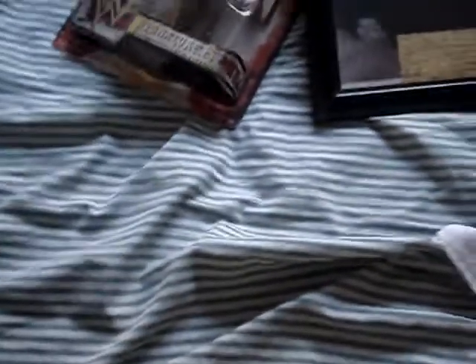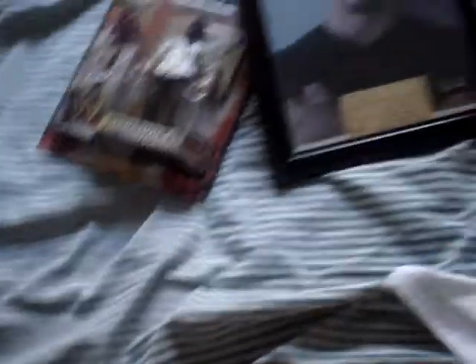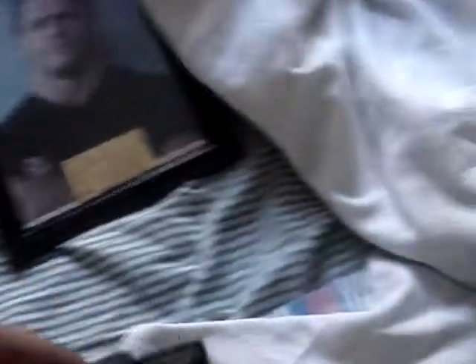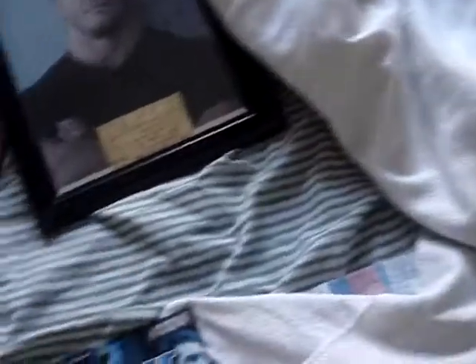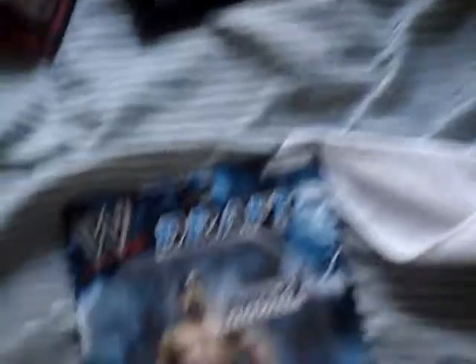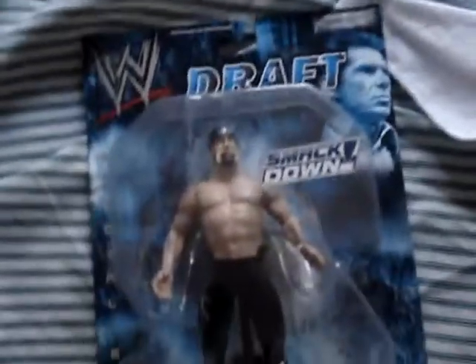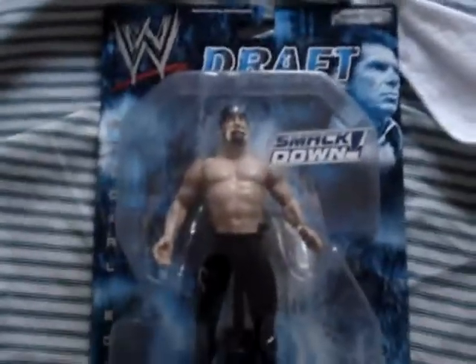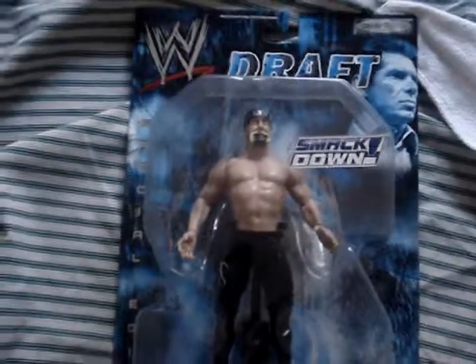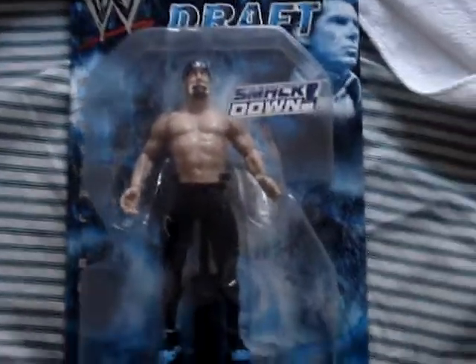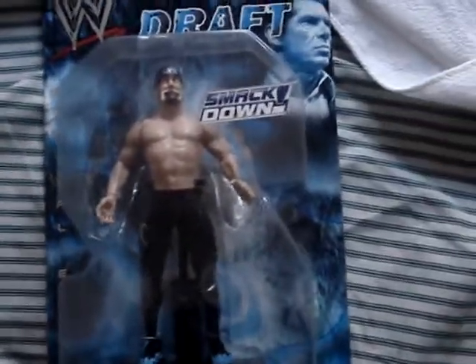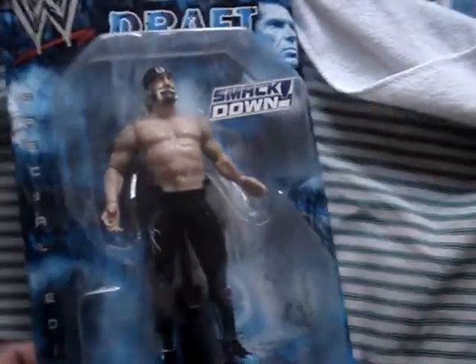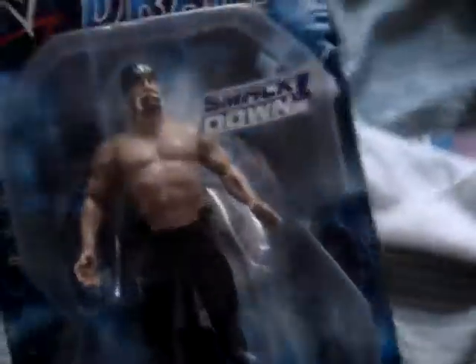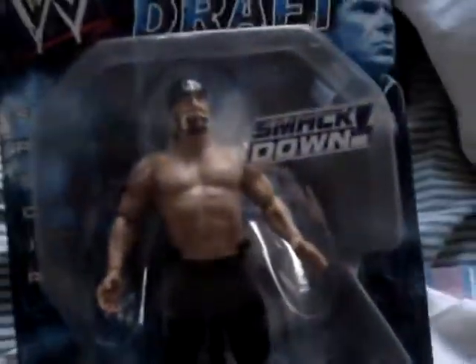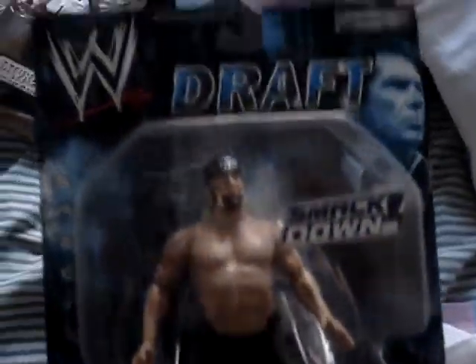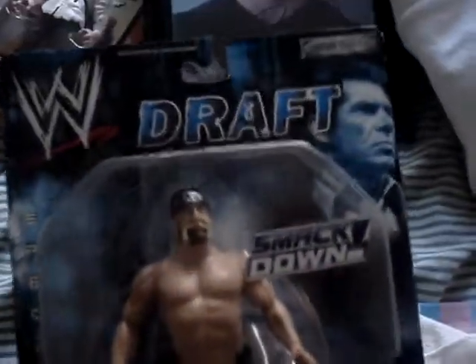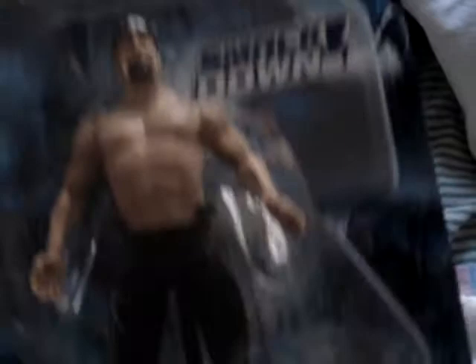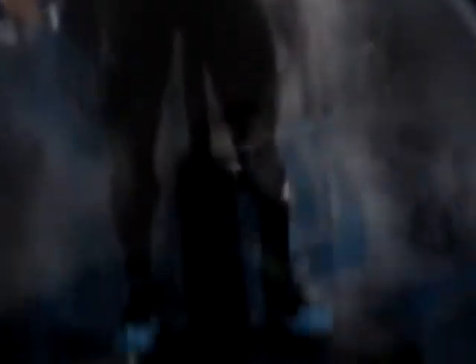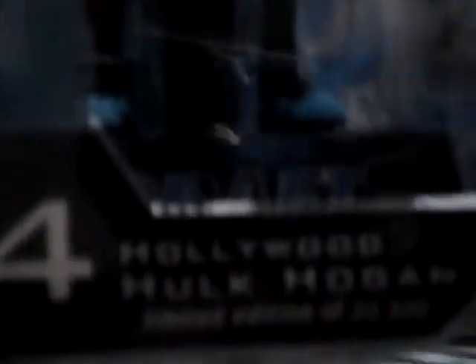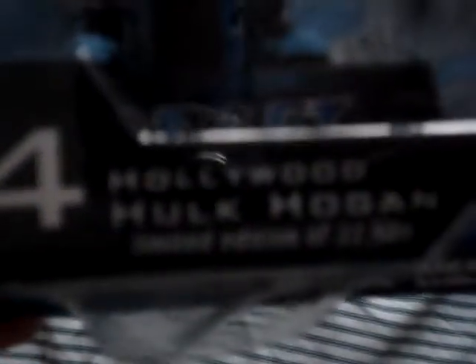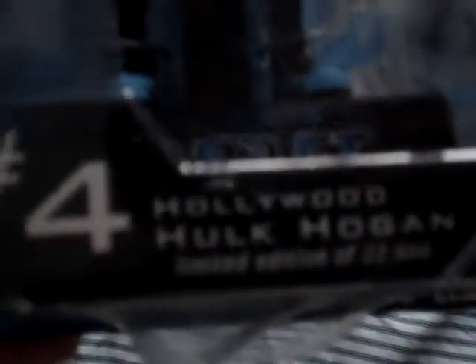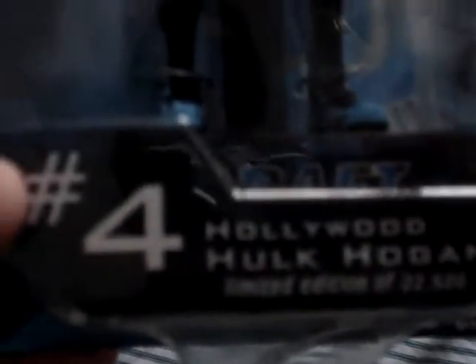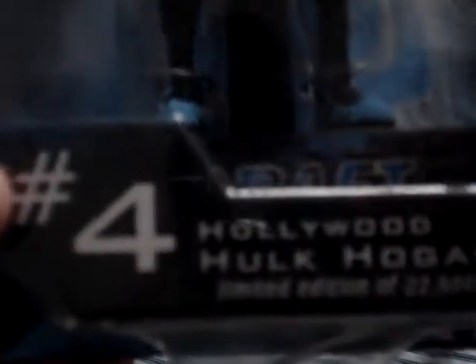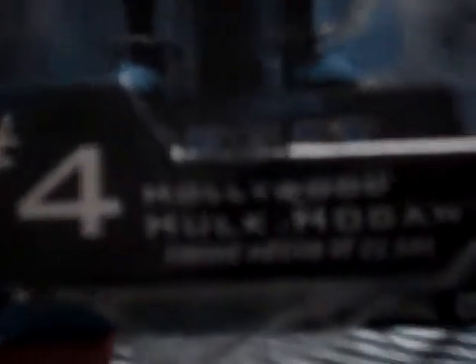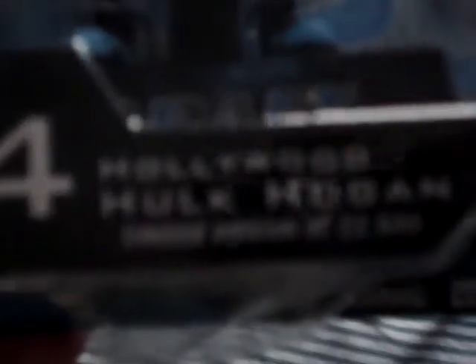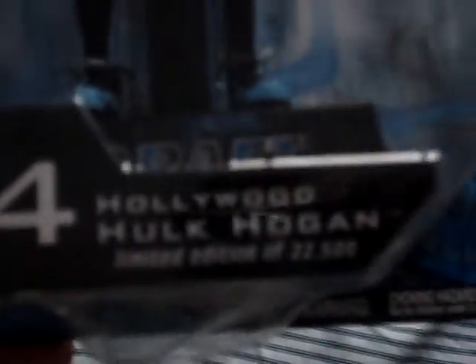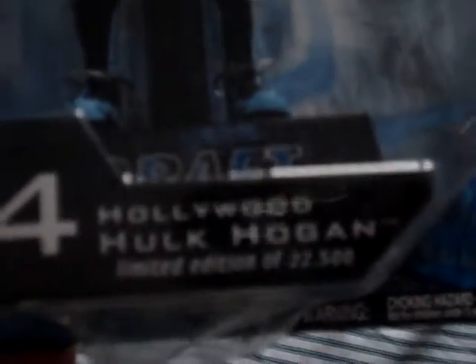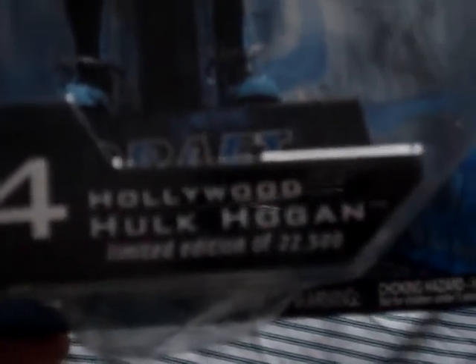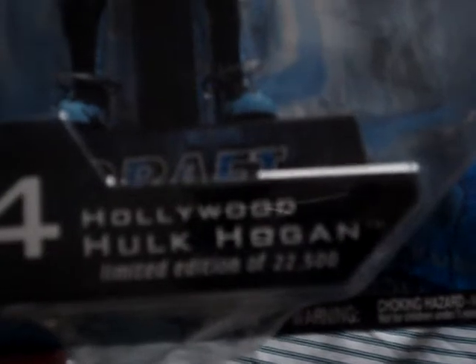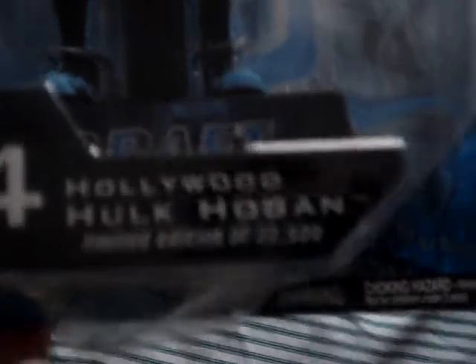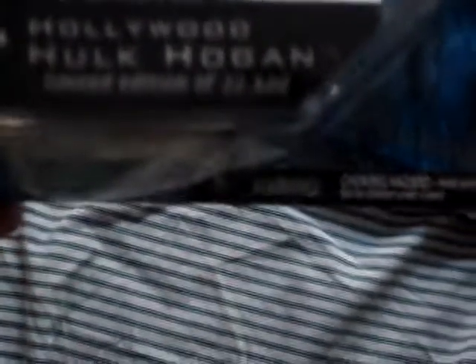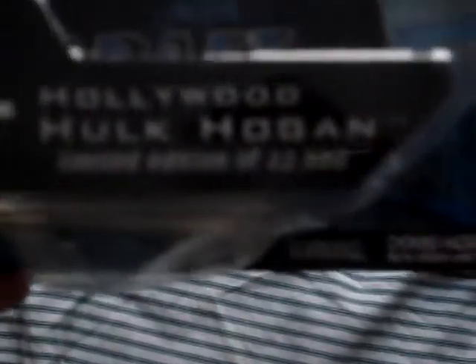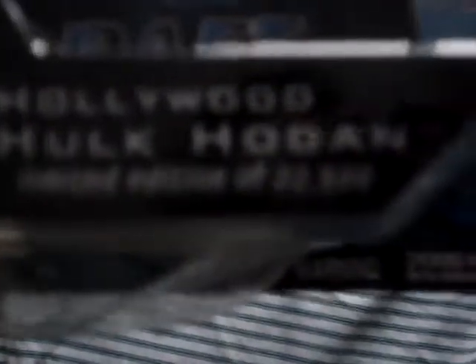Next we got a limited edition Hulk Hogan from the first draft - Hogan gets drafted to SmackDown. Draft number 4, Hulk Hogan. It's a limited edition of 22,500.